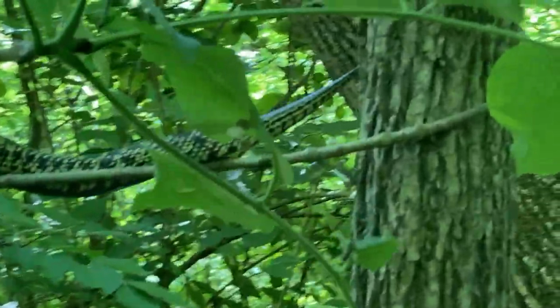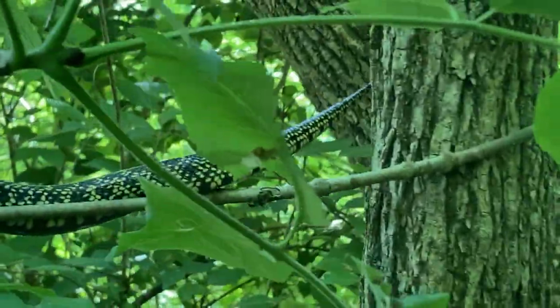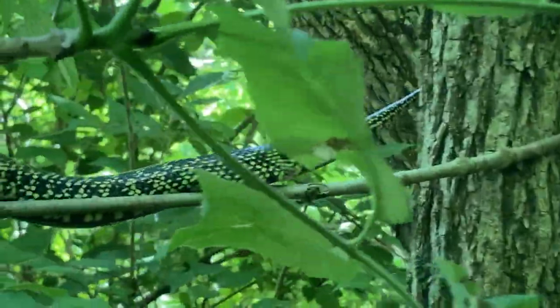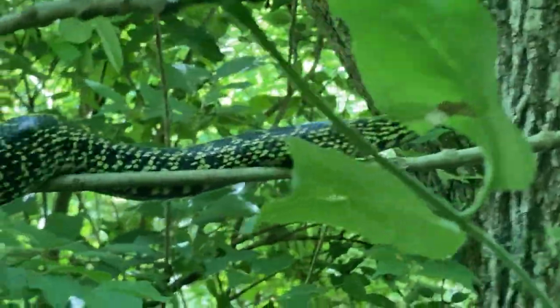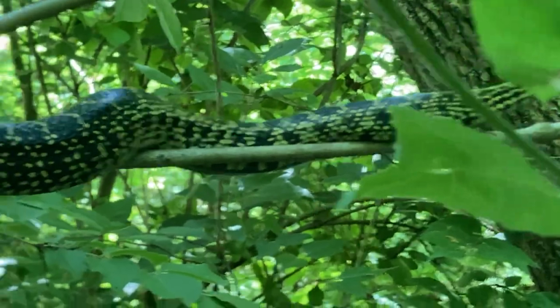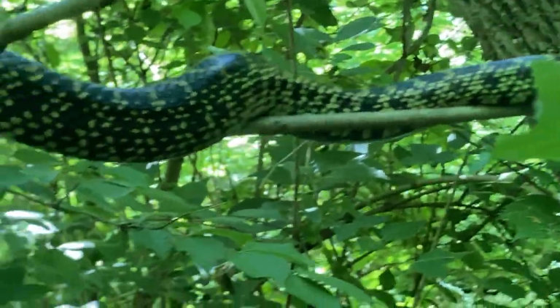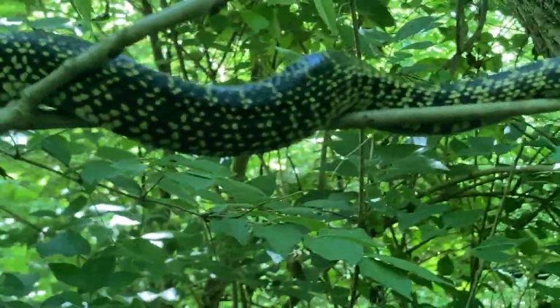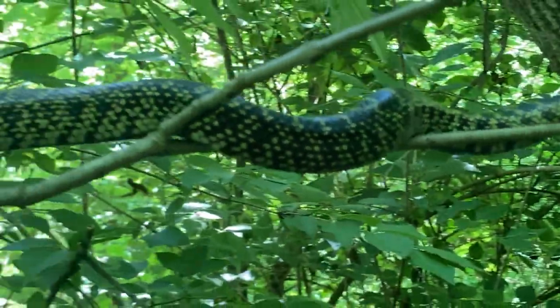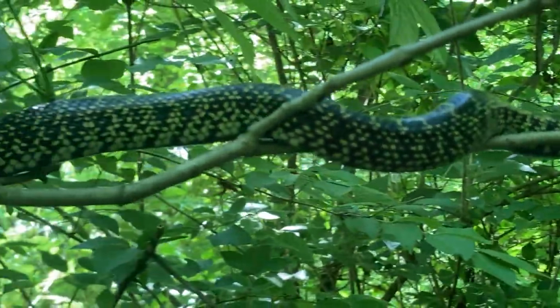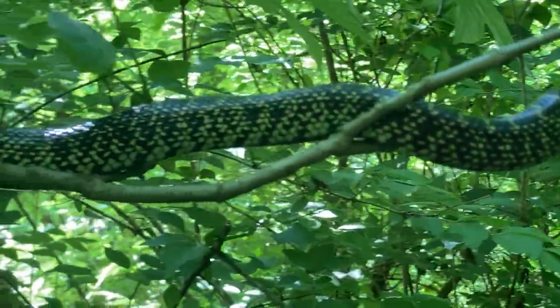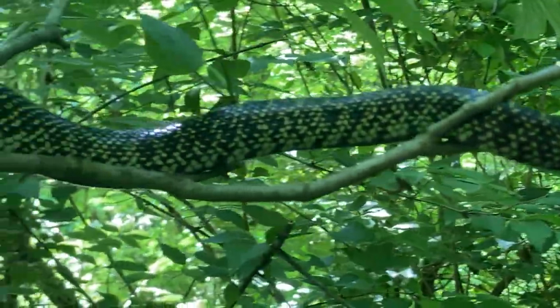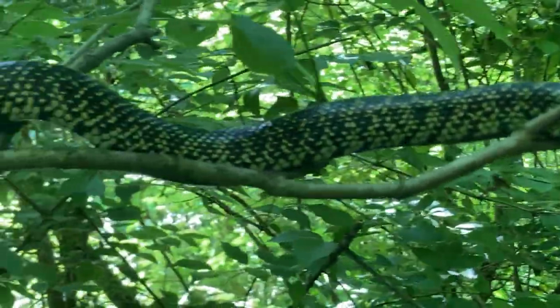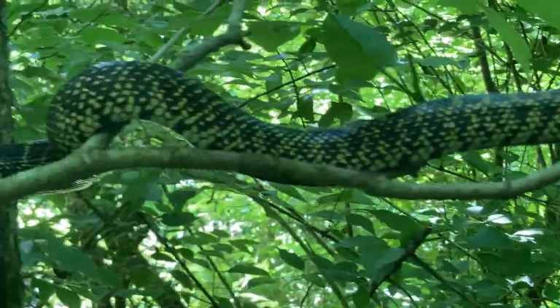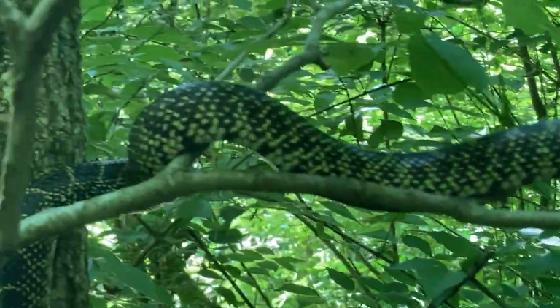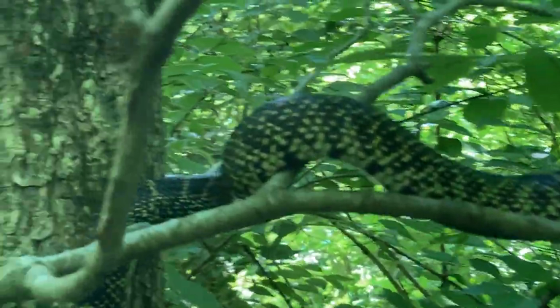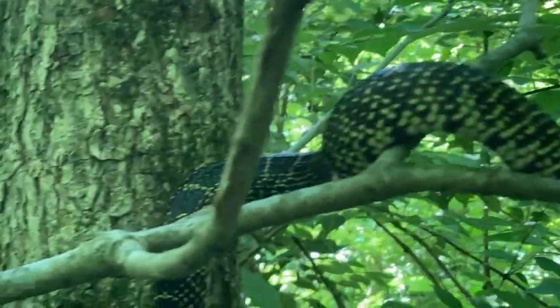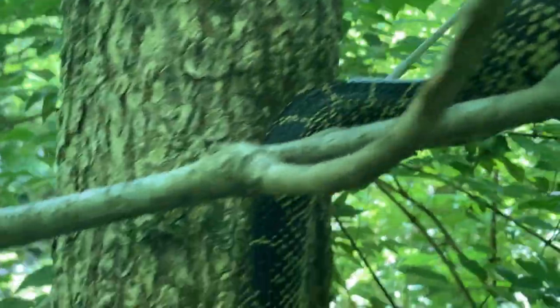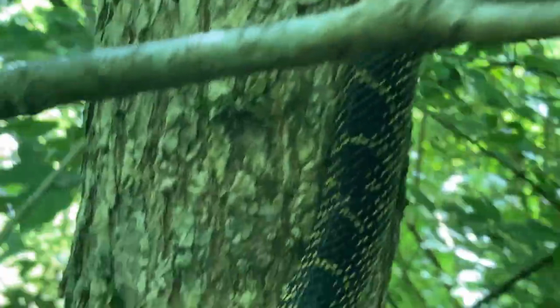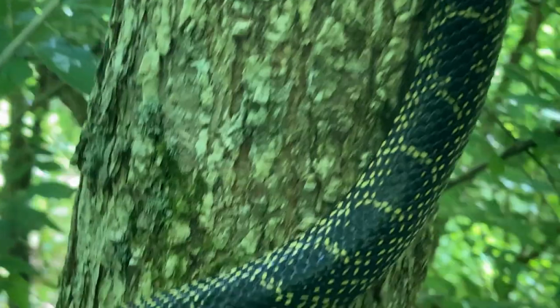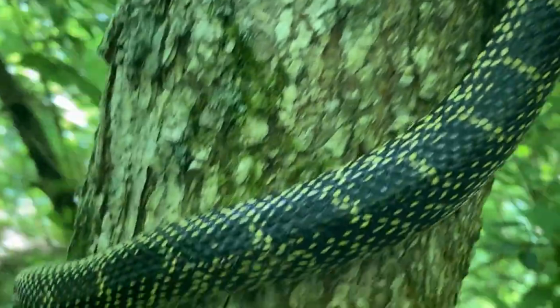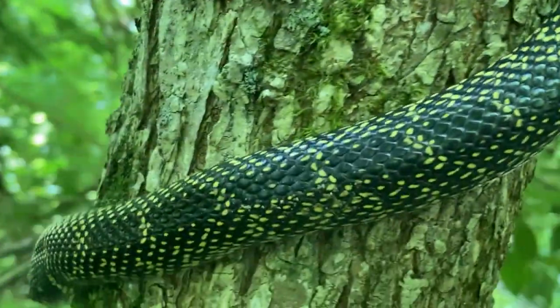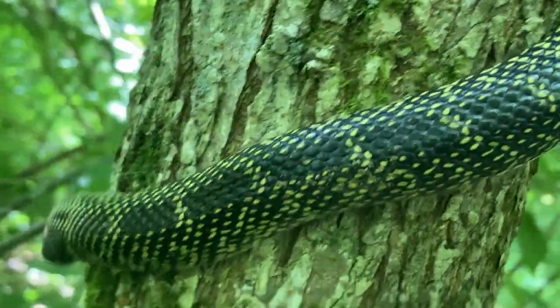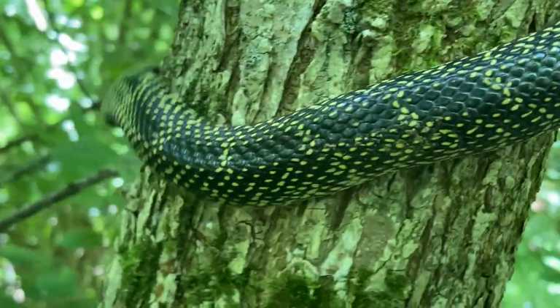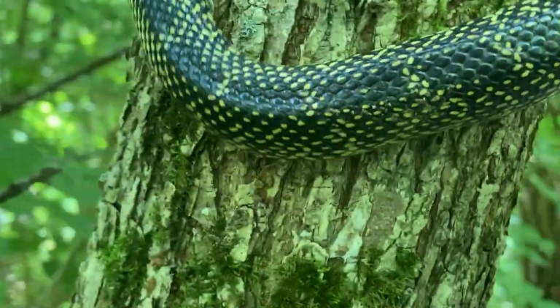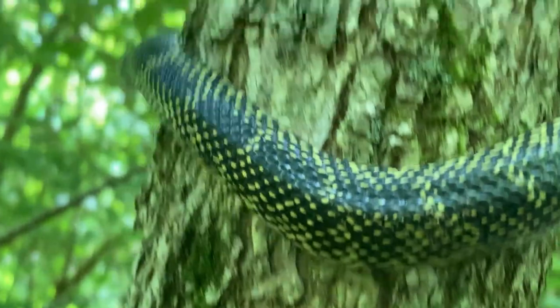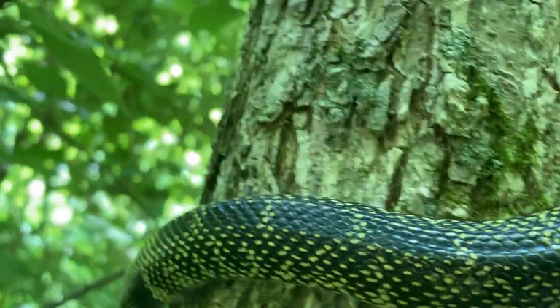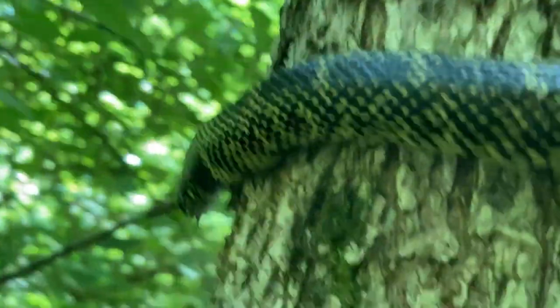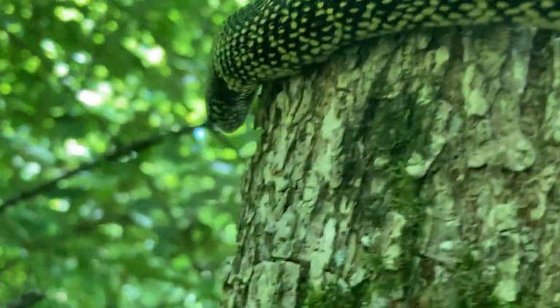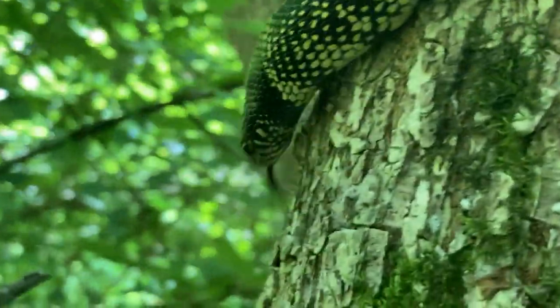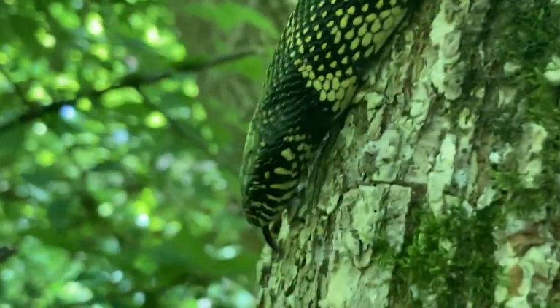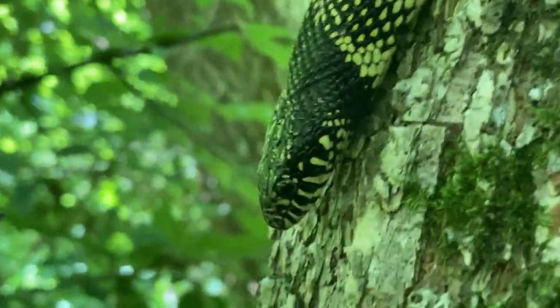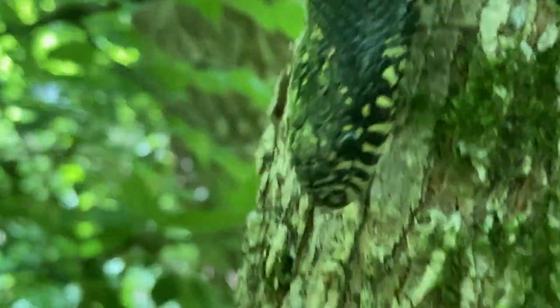They defend against predators with musk and by rattling their tail to imitate a rattlesnake and scare you off — but again, non-venomous. It makes a rattle noise when rattling in the leaves.